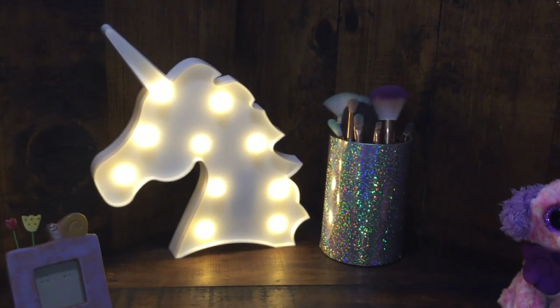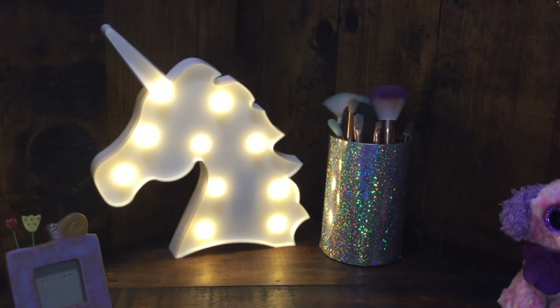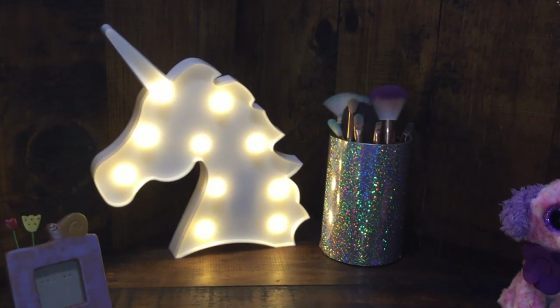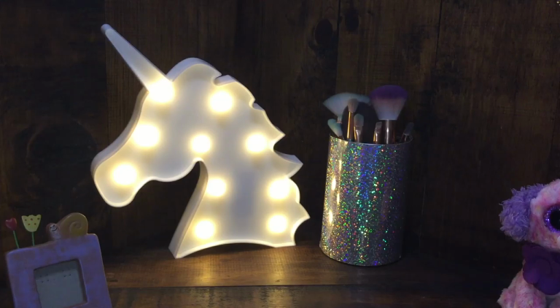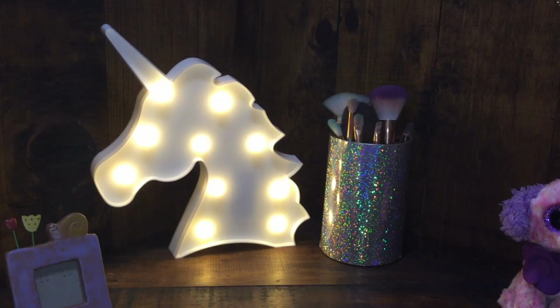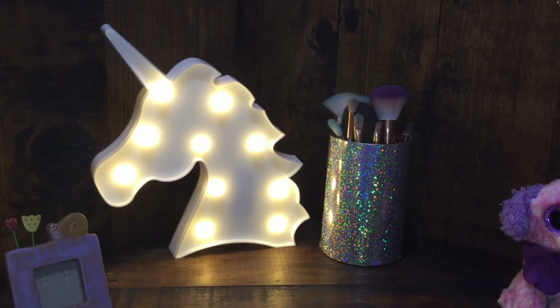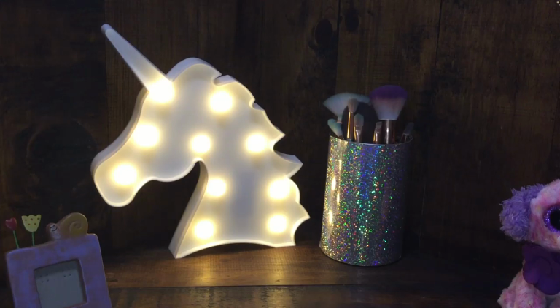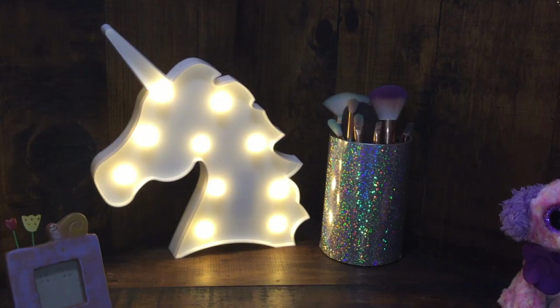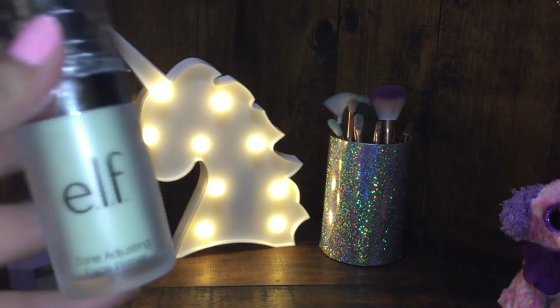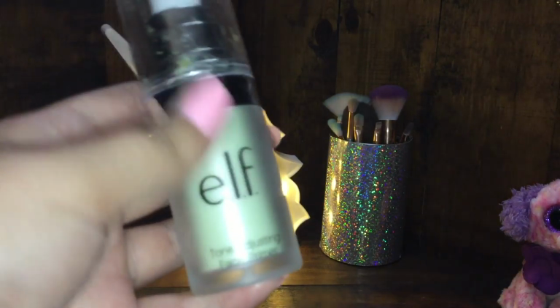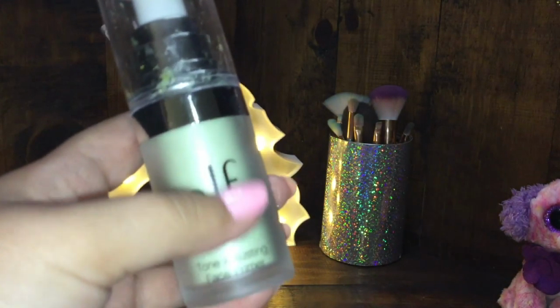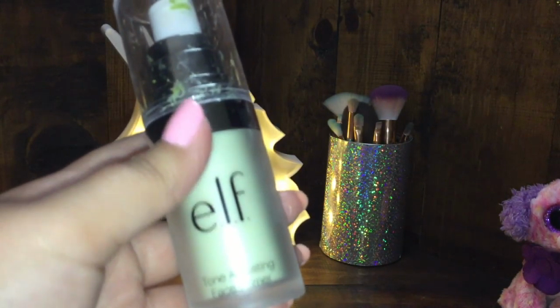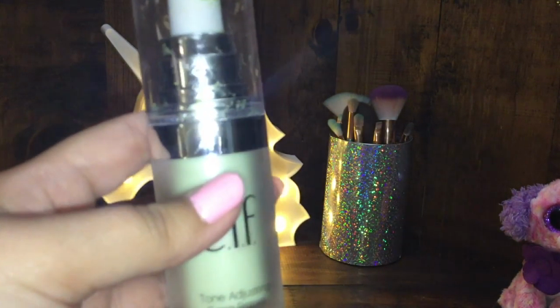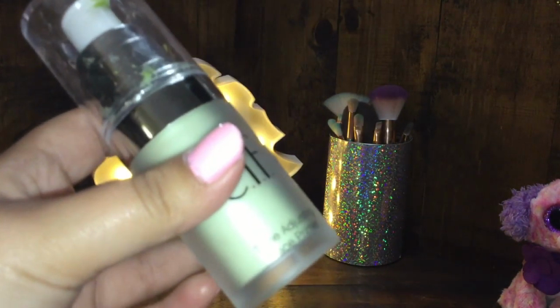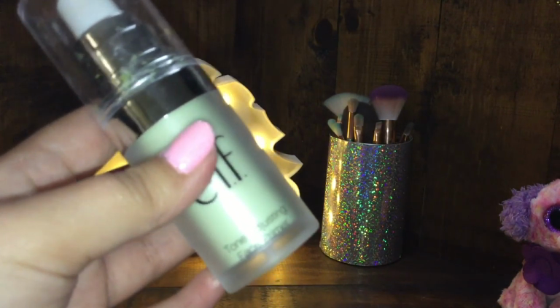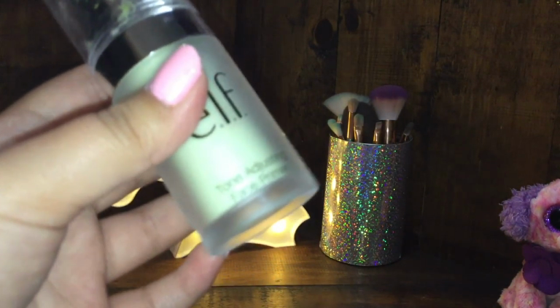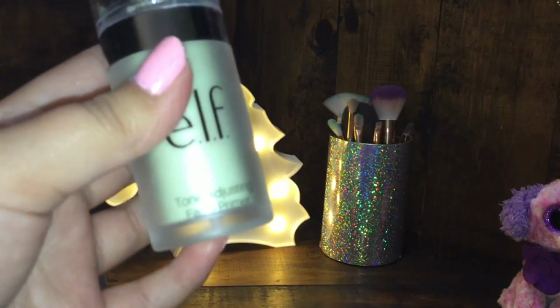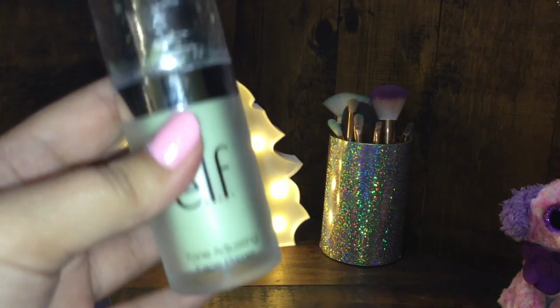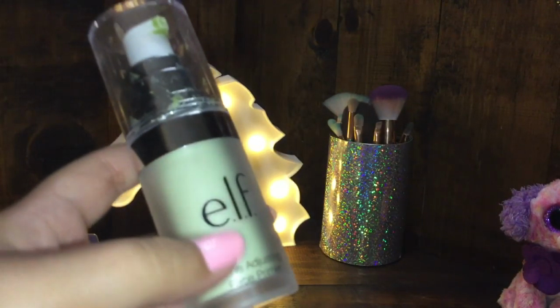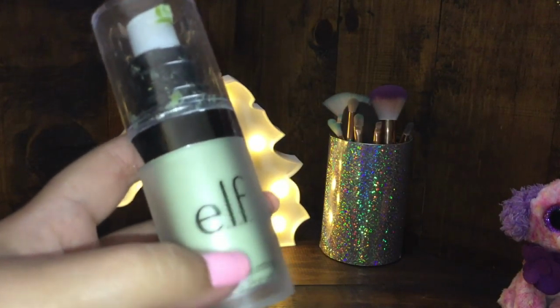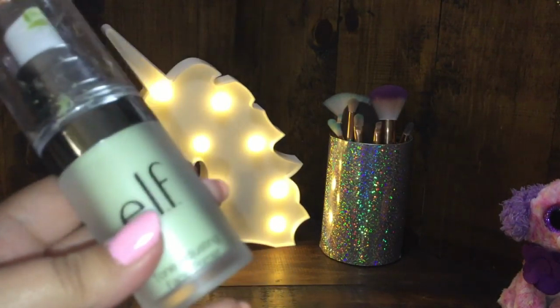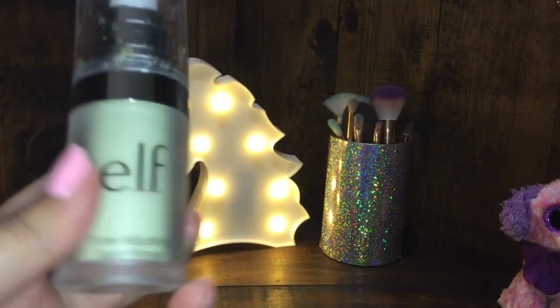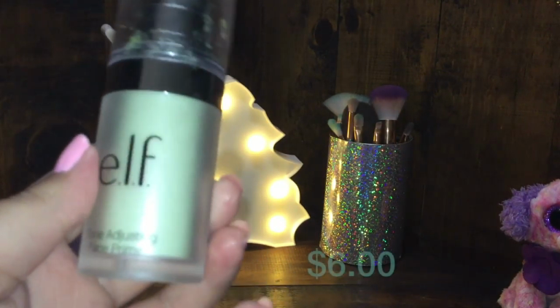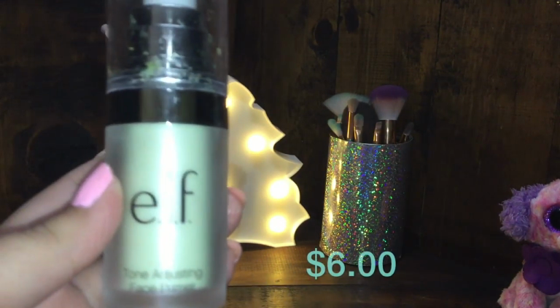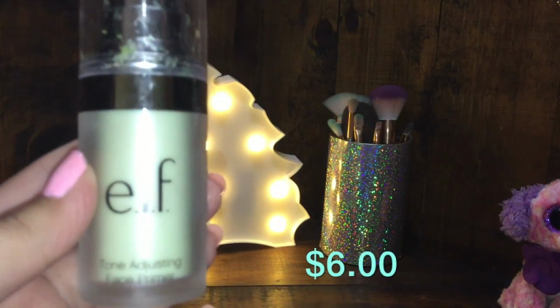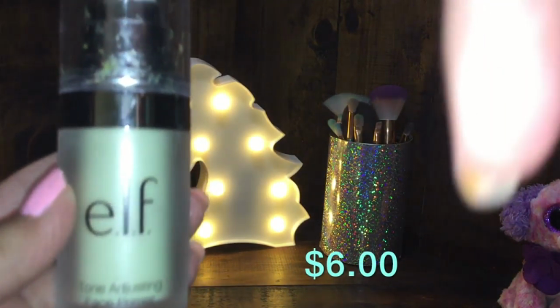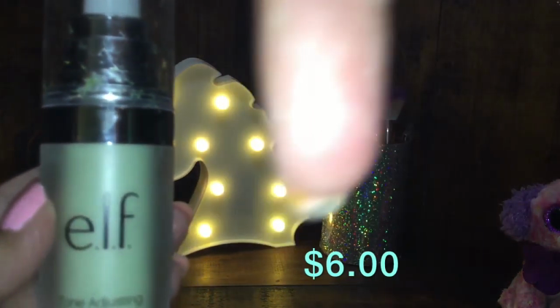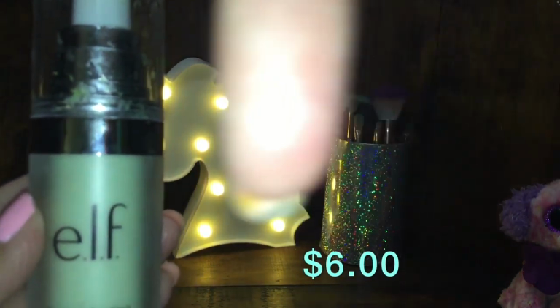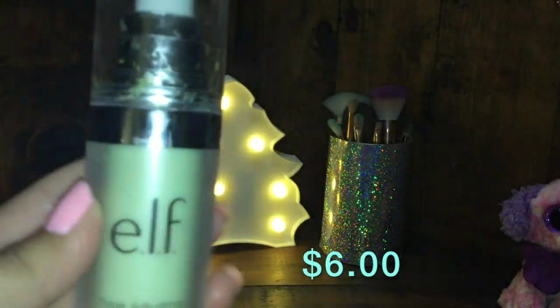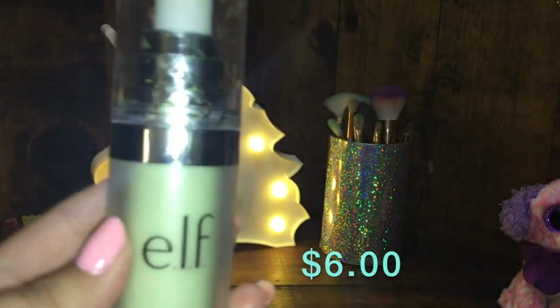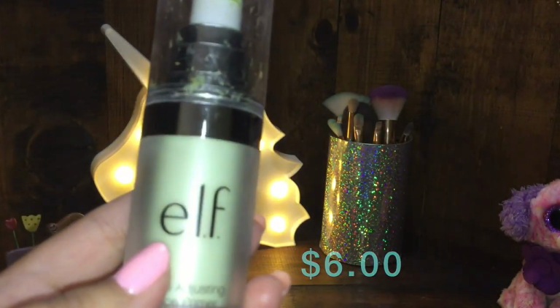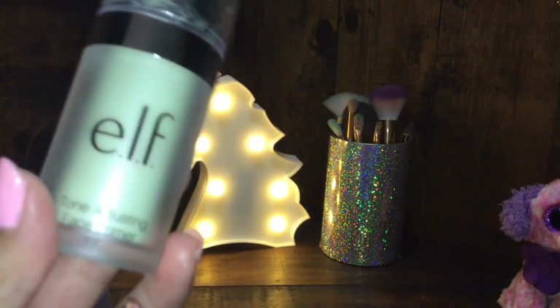First, I use the e.l.f. tone adjusting face primer. Here's how it looks. I'll also leave the prices of all the products on screen. But yeah, here's my primer.